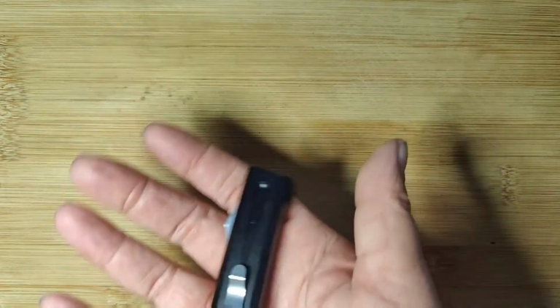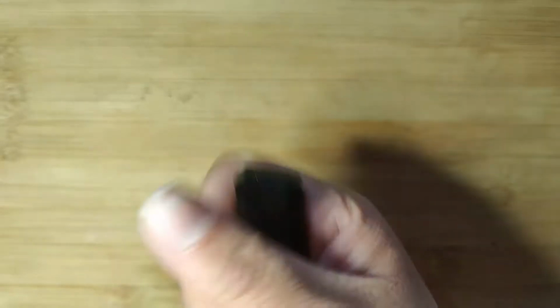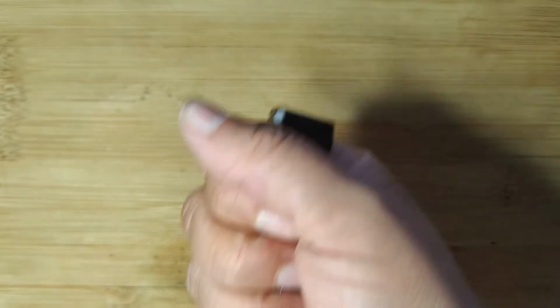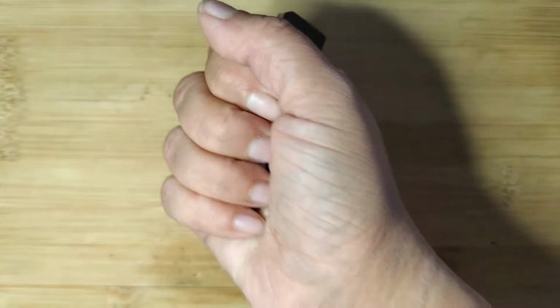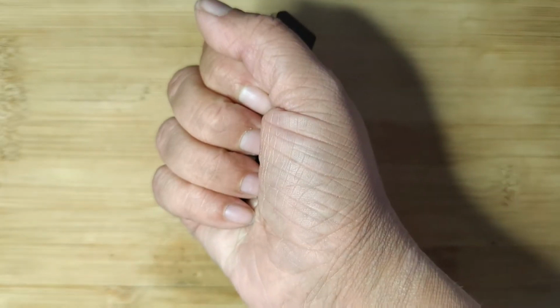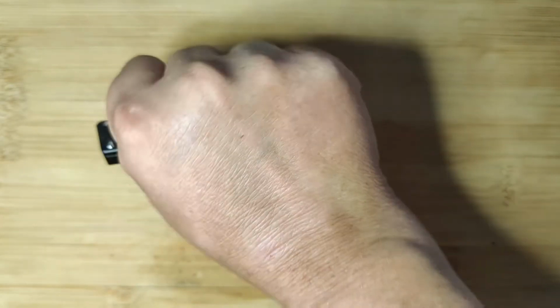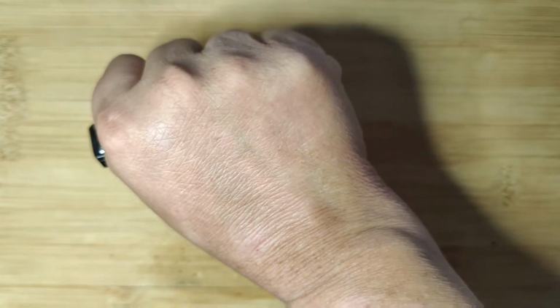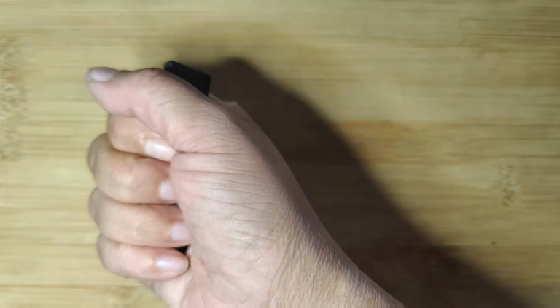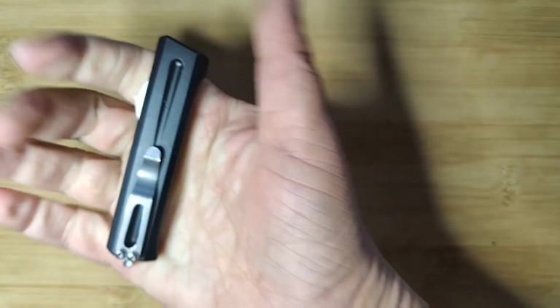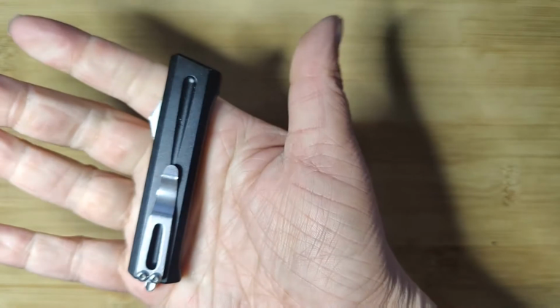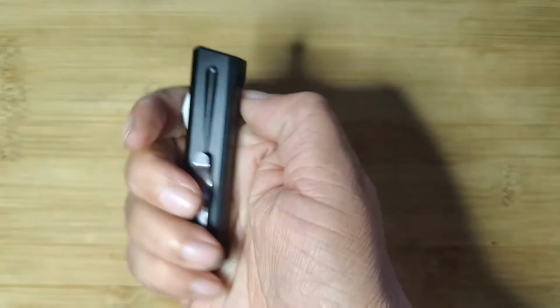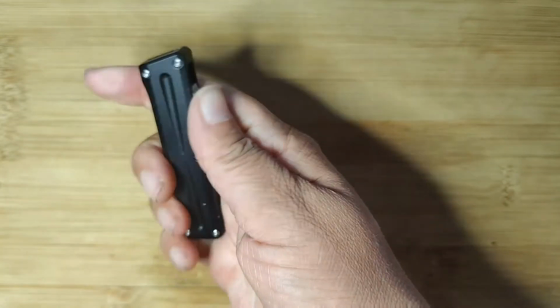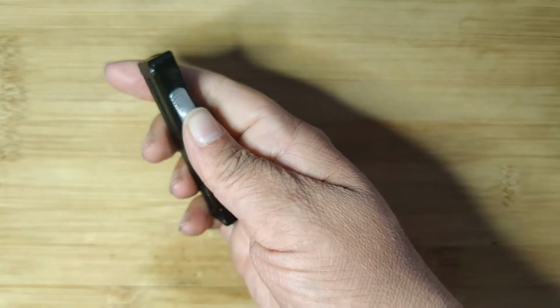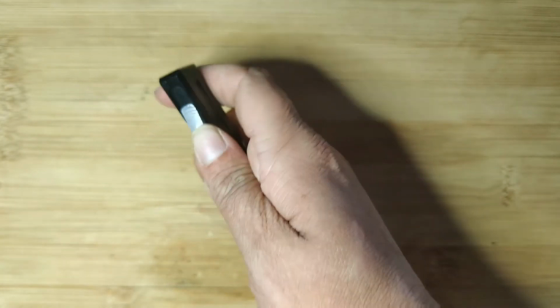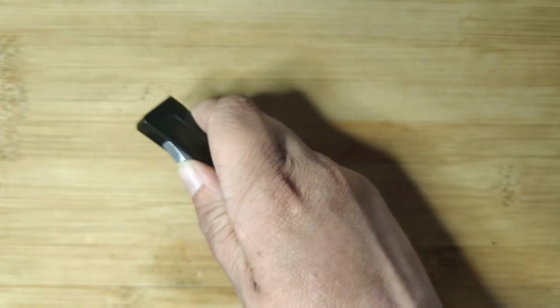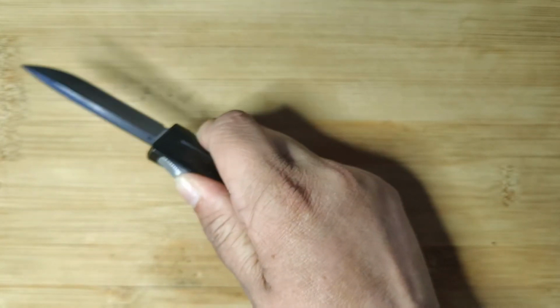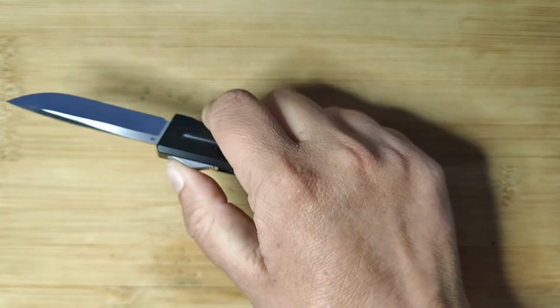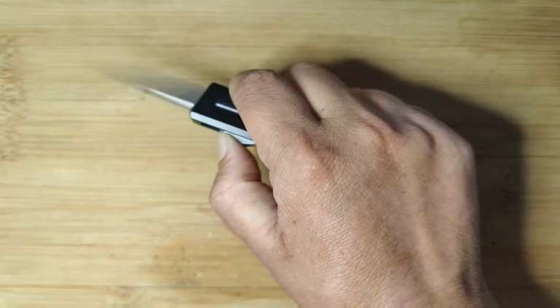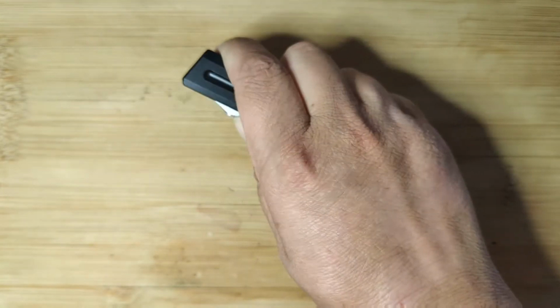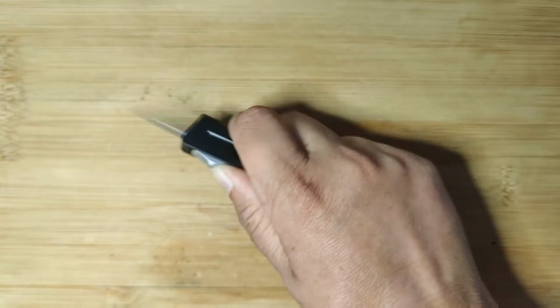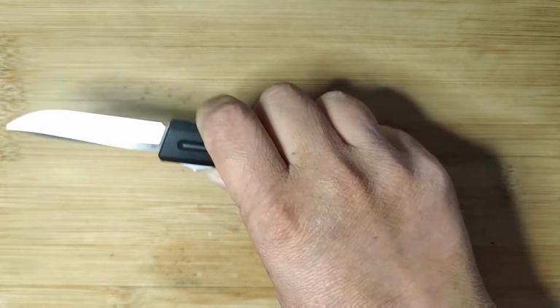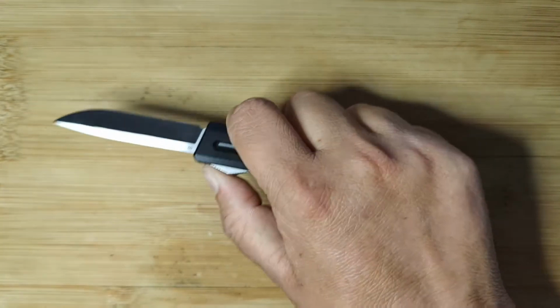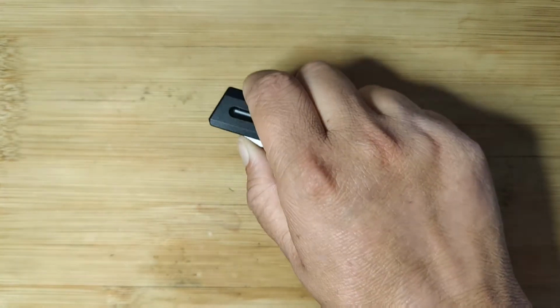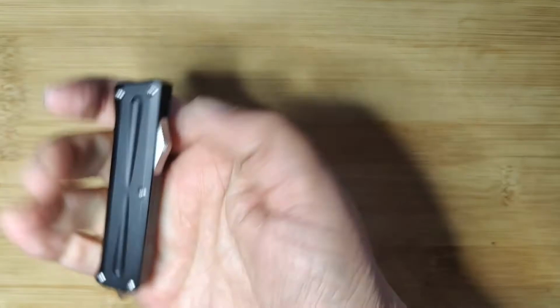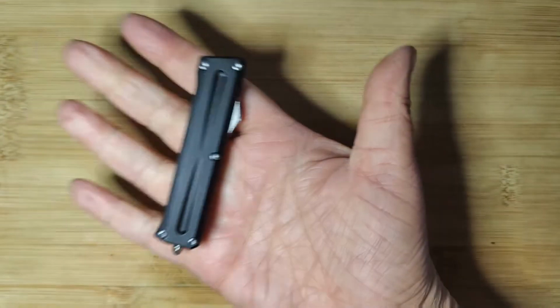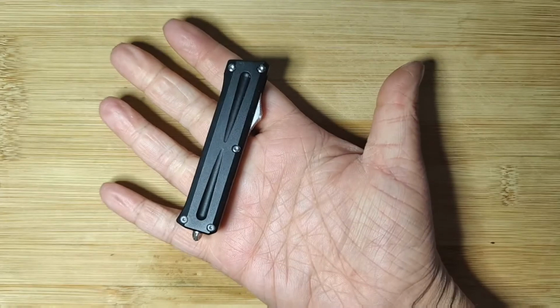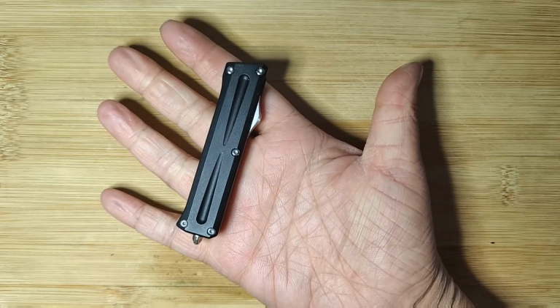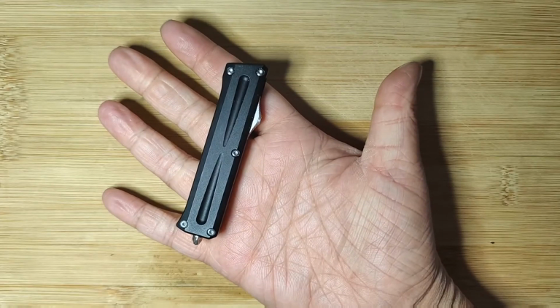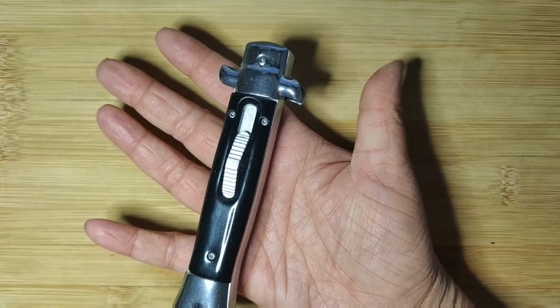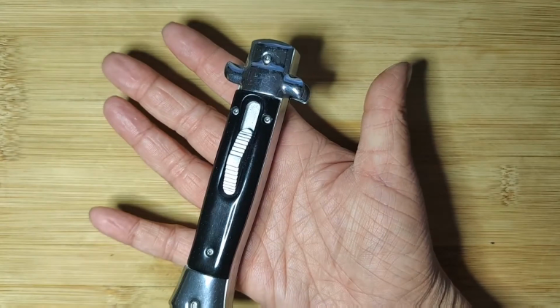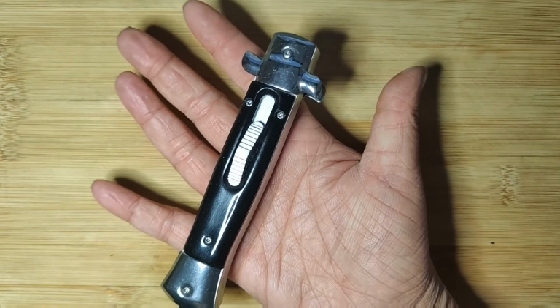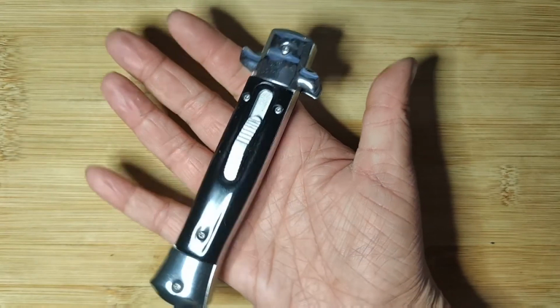Now this mini OTF — of course it fits in my hand, it's a mini. It's going to fit in any hand that's bigger than mine as well. This one's easy to use because it is smaller. So whether your hands are small or big, you're good with a mini.